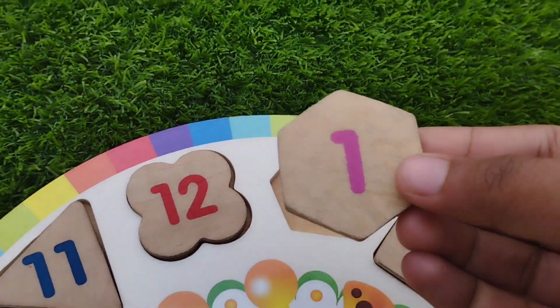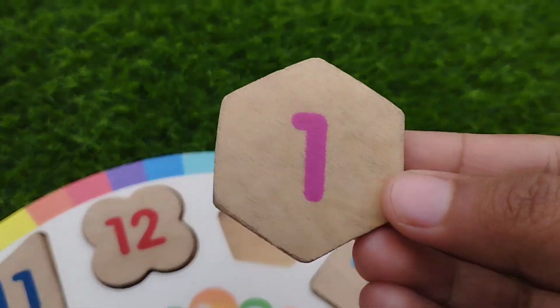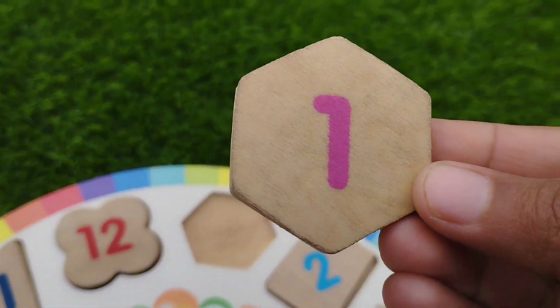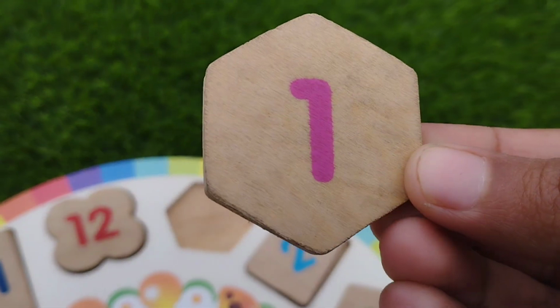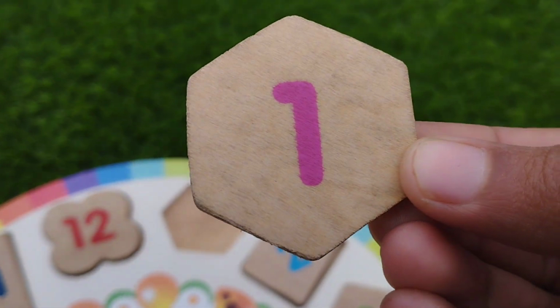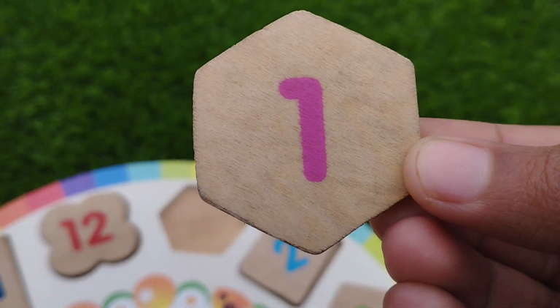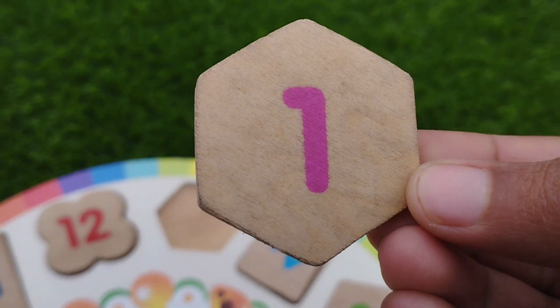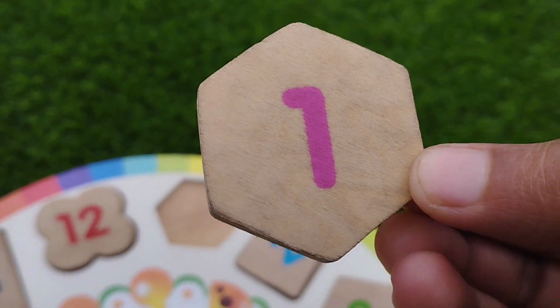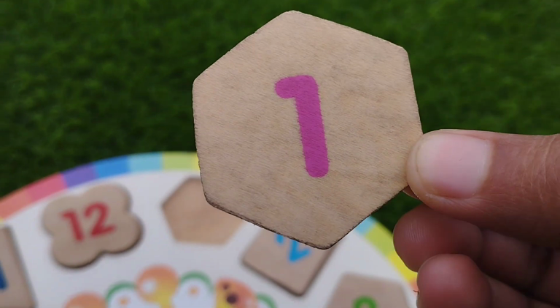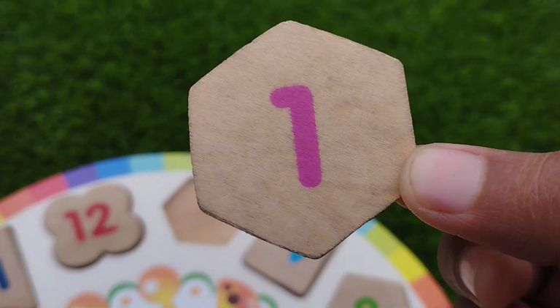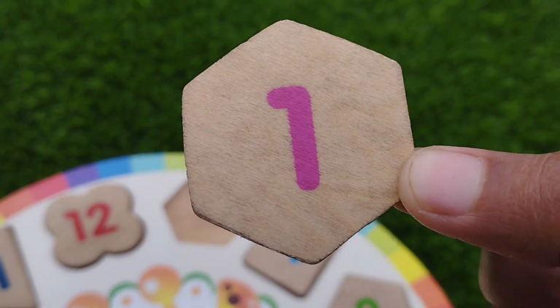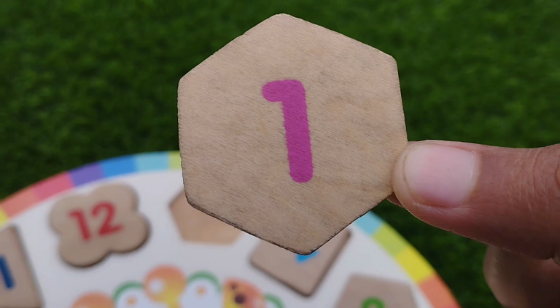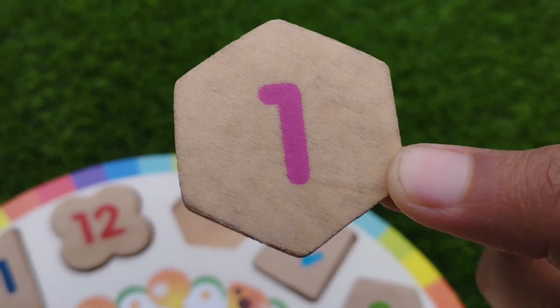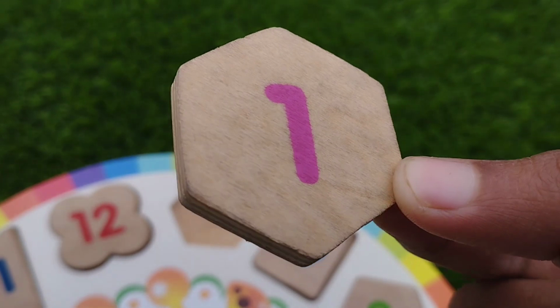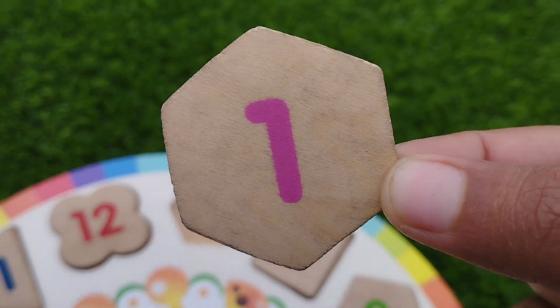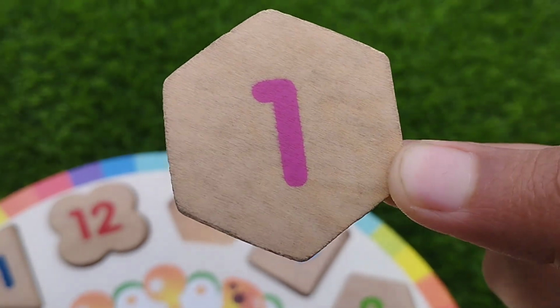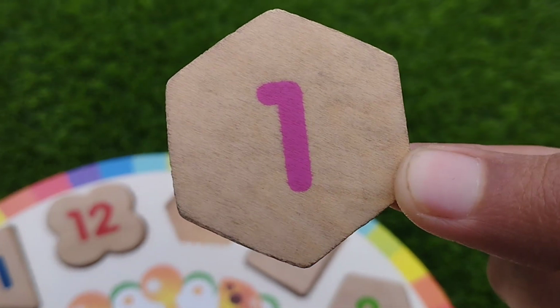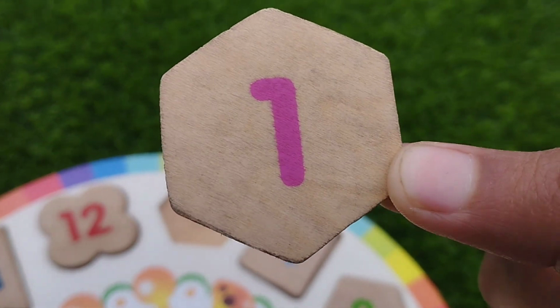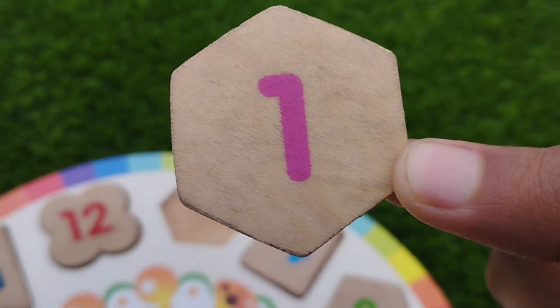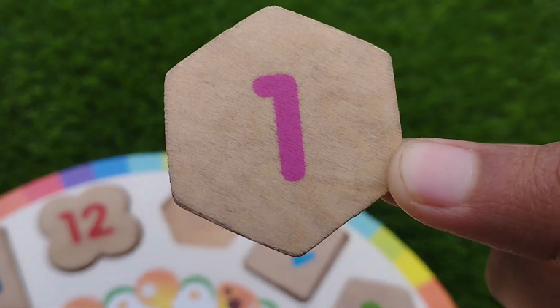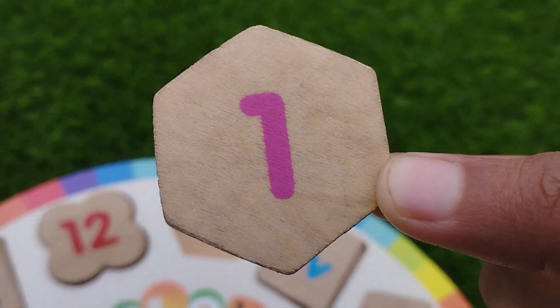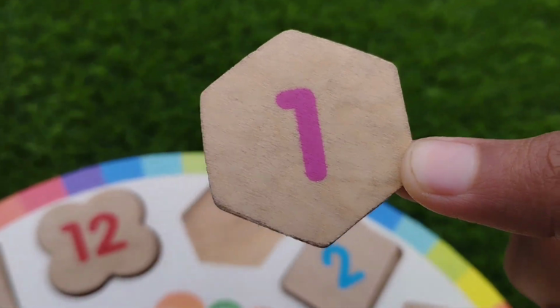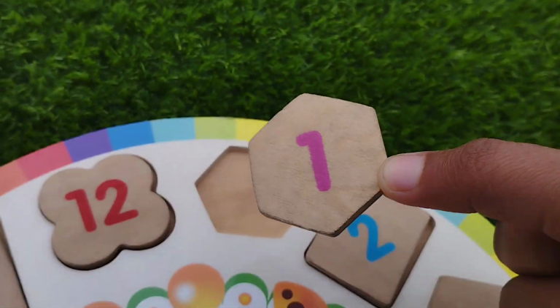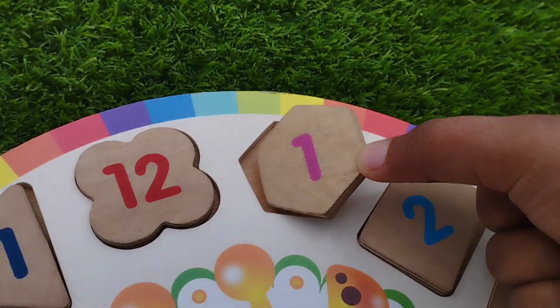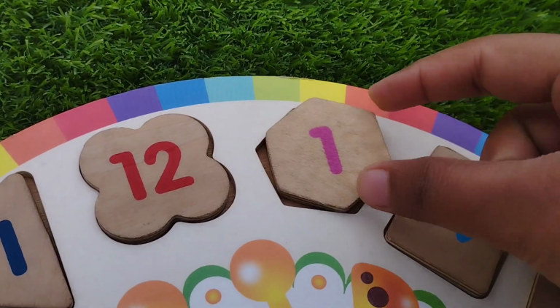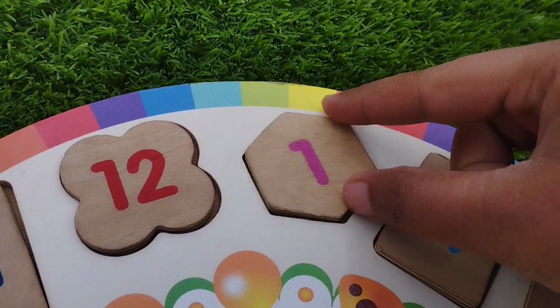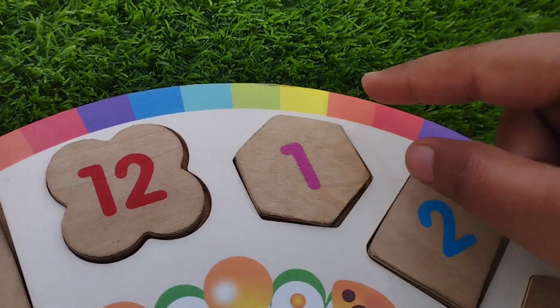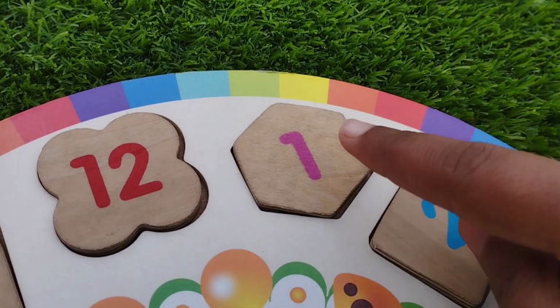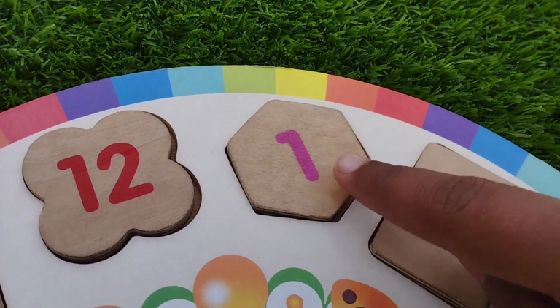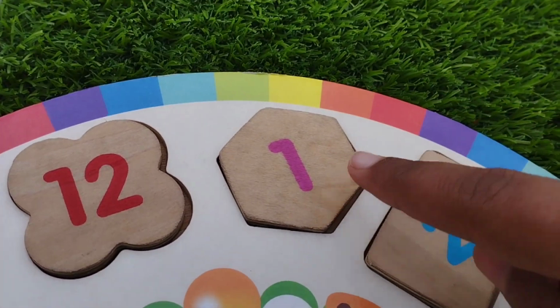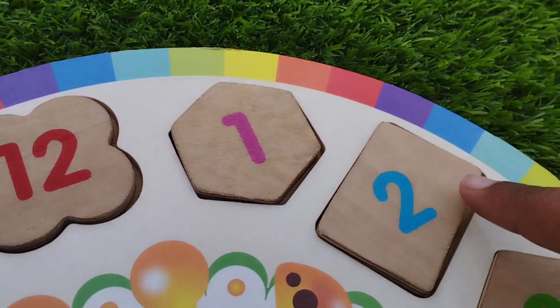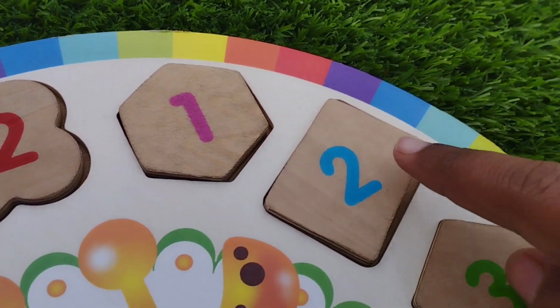The first shape is hexa coin. The number is one. Hexa coin has six corners.